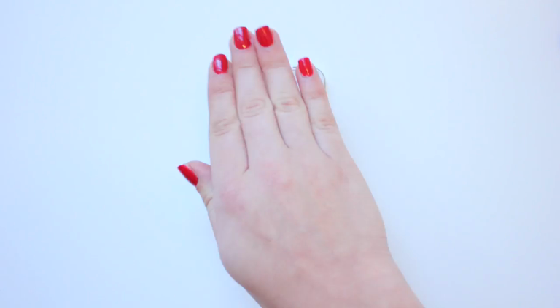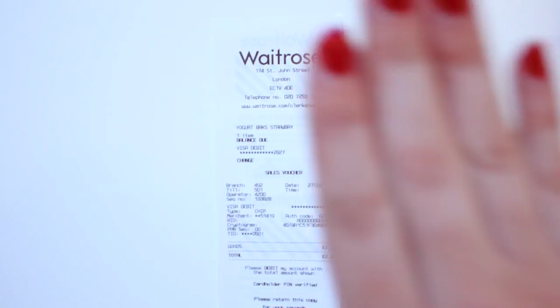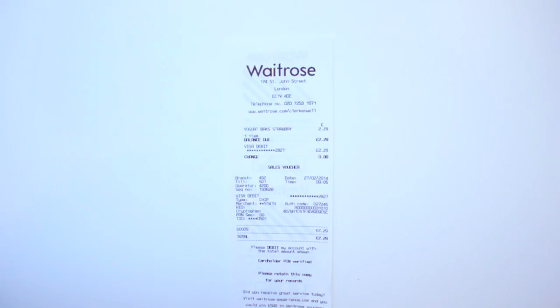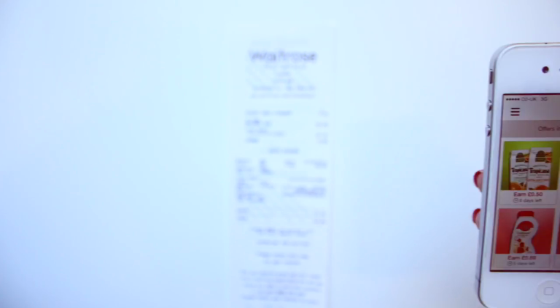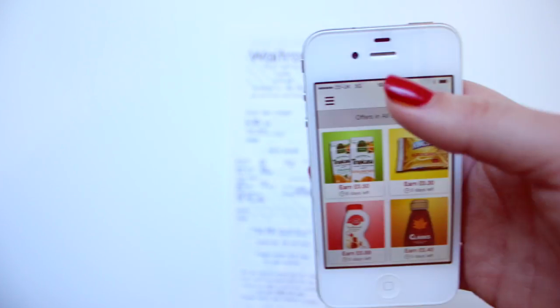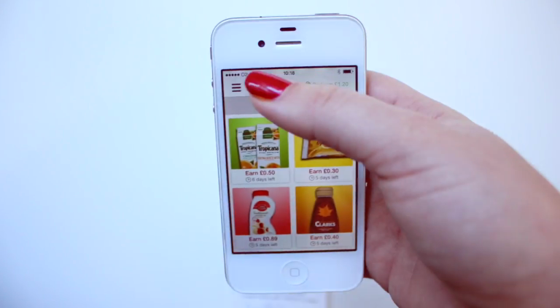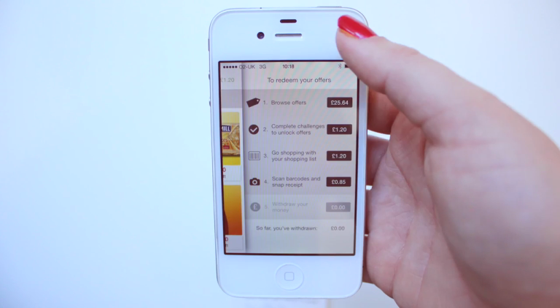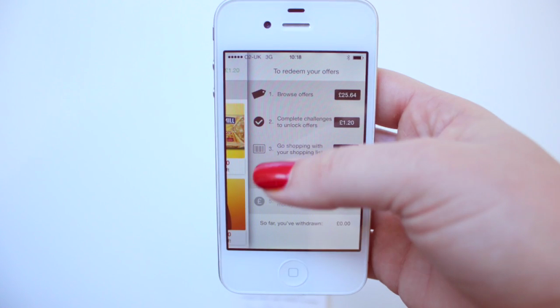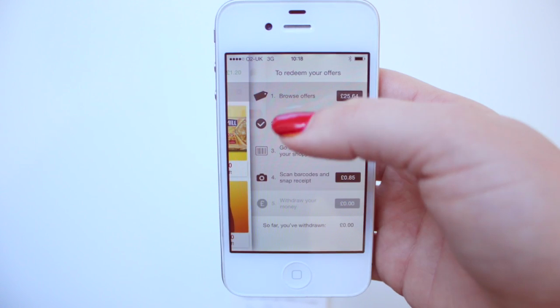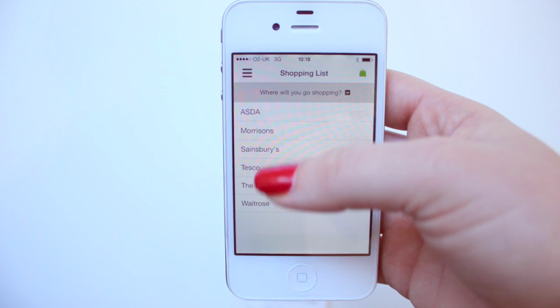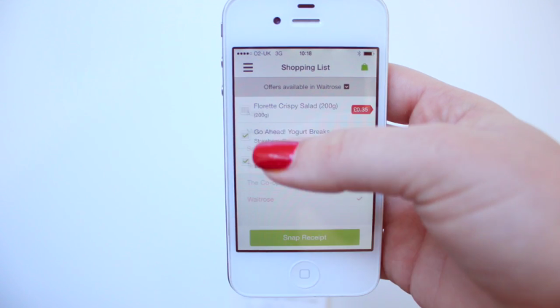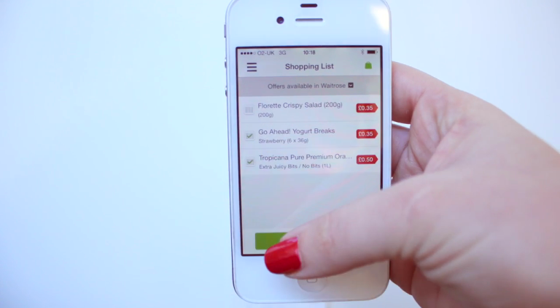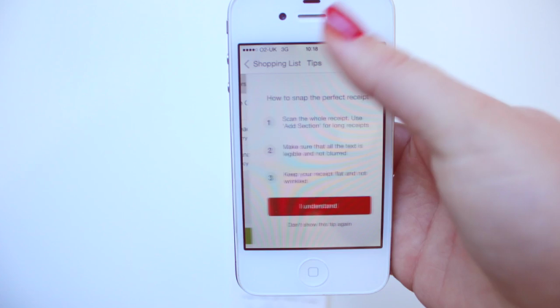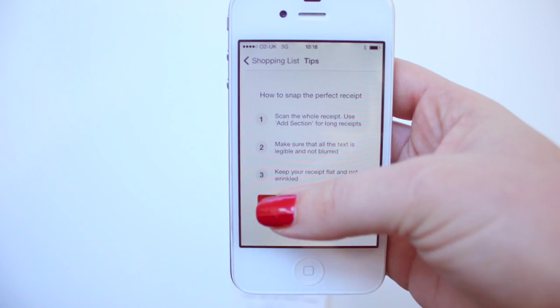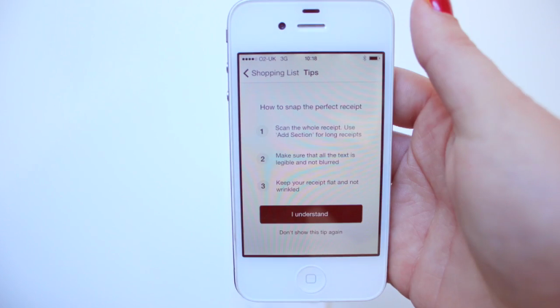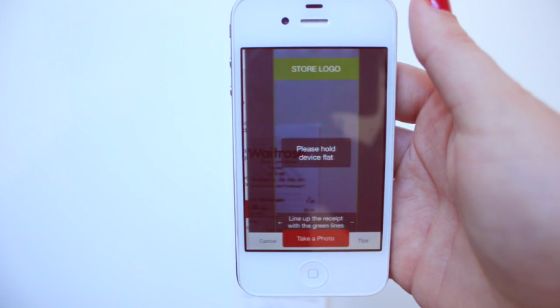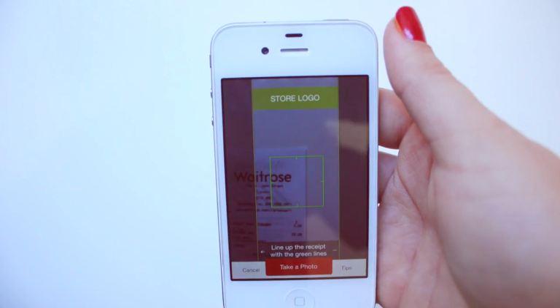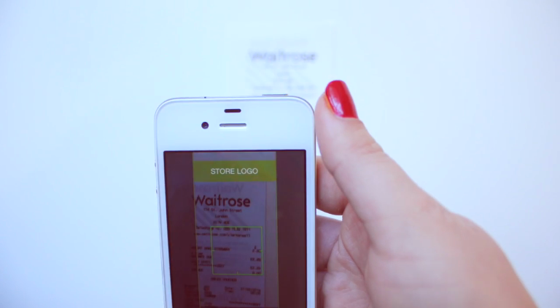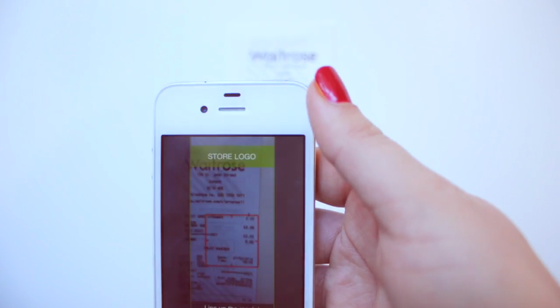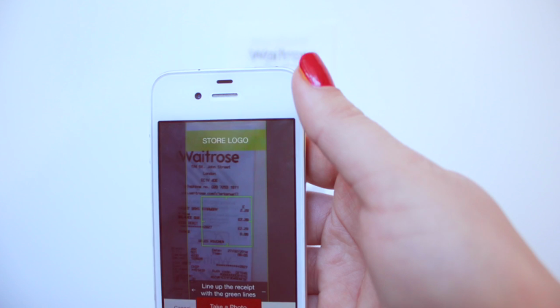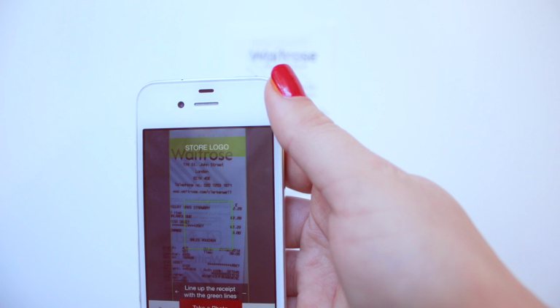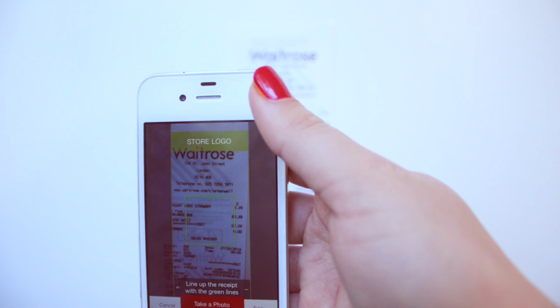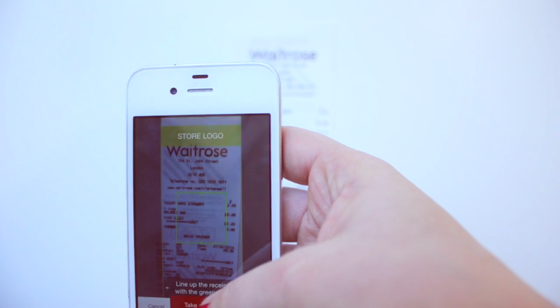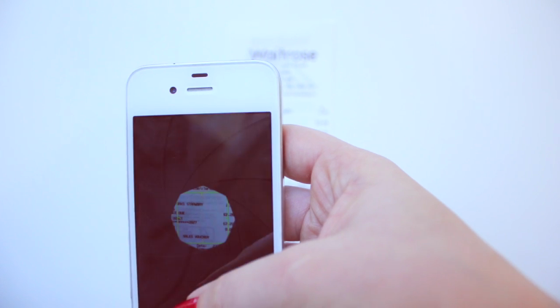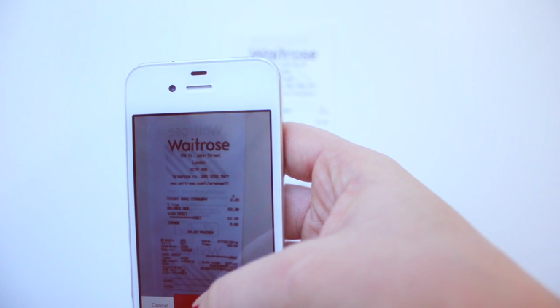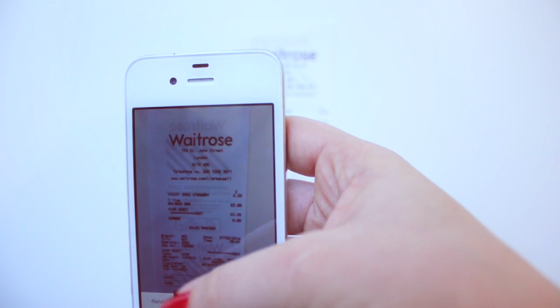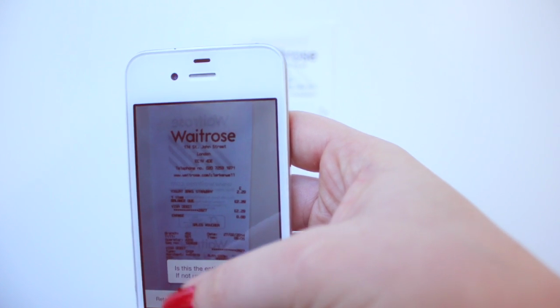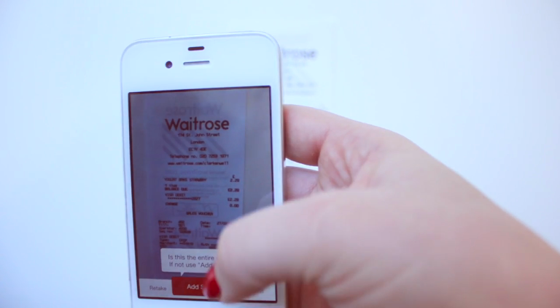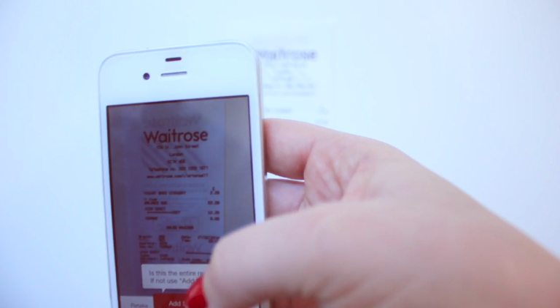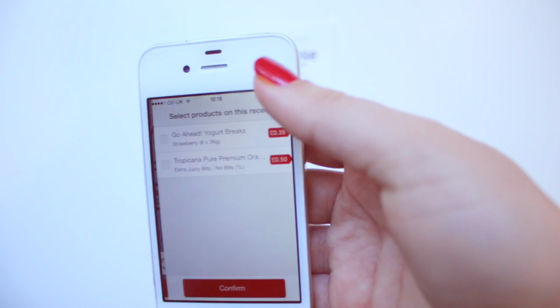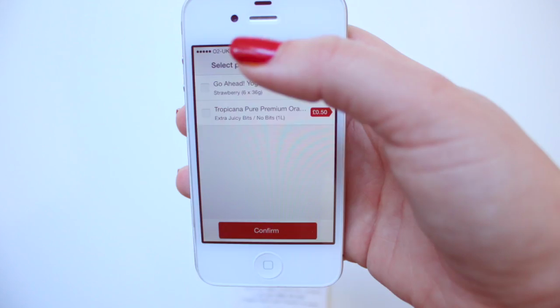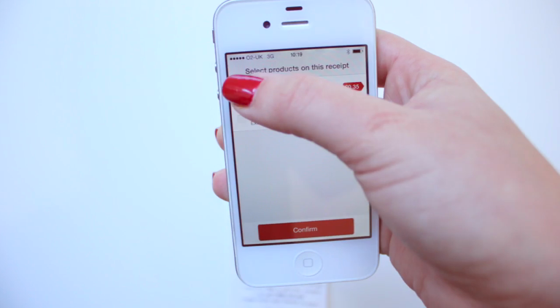Then, when you're home from the shop, it's time to upload your receipt. Make sure your receipt is not wrinkled and that the picture isn't blurry.